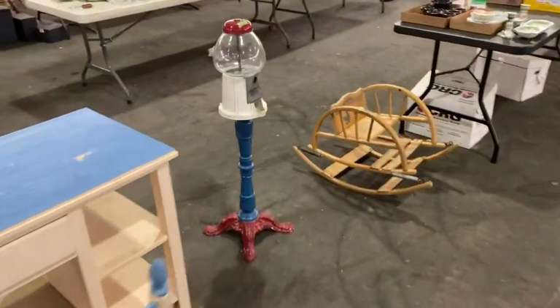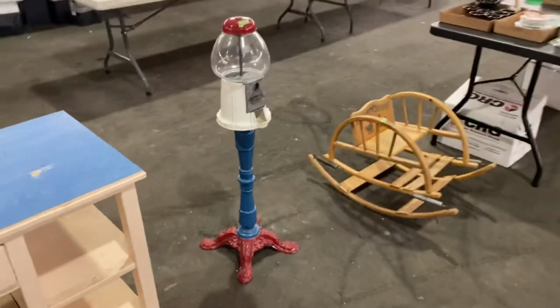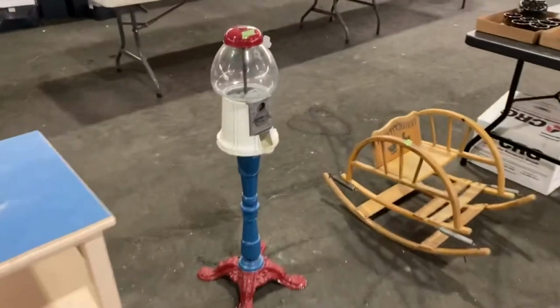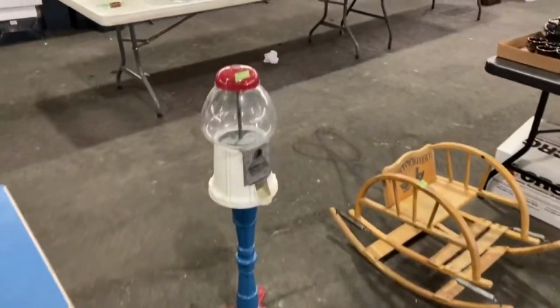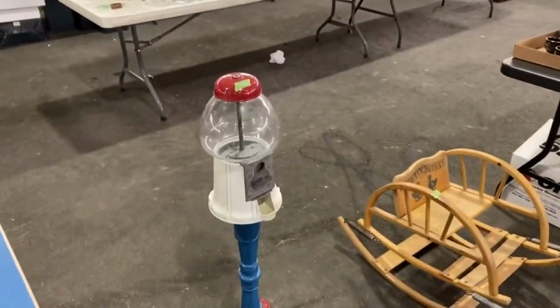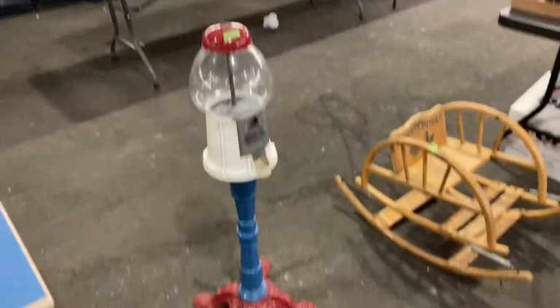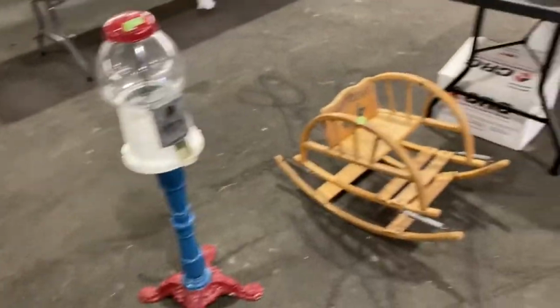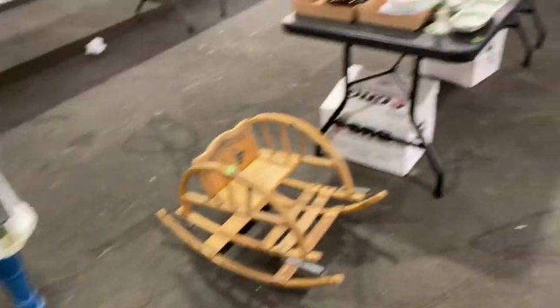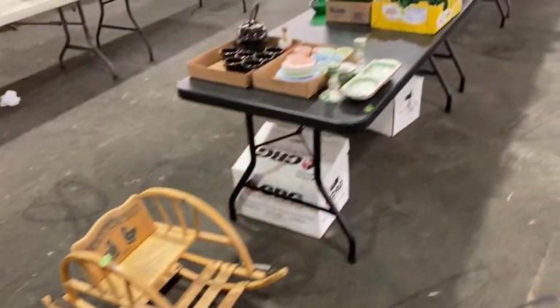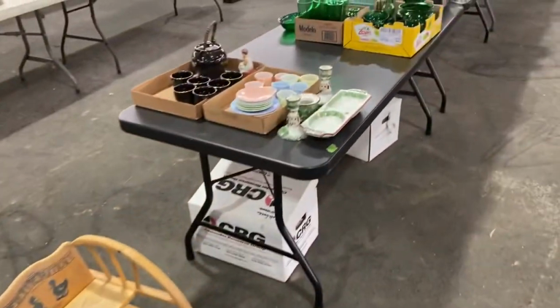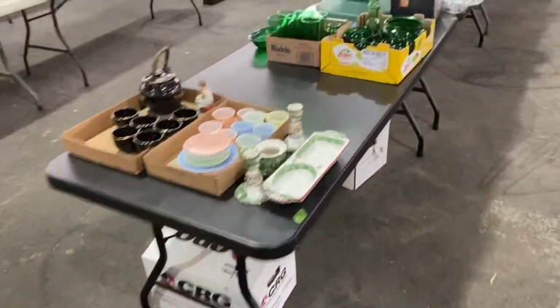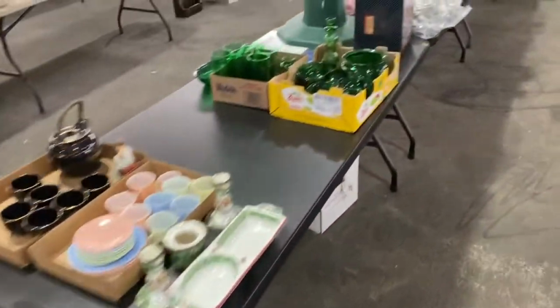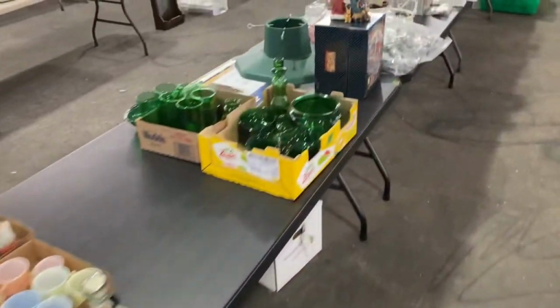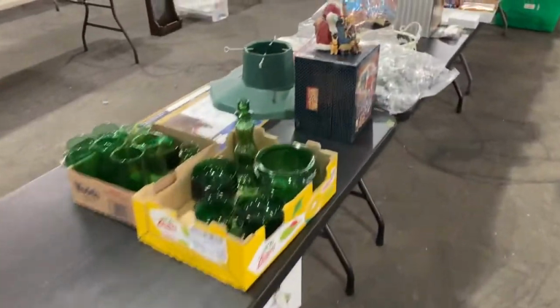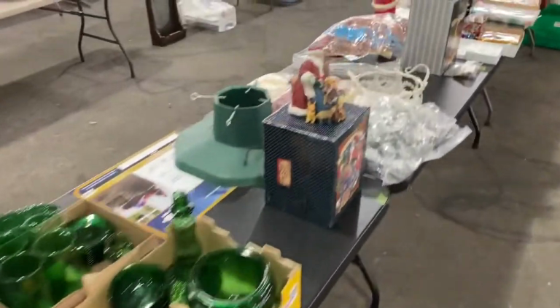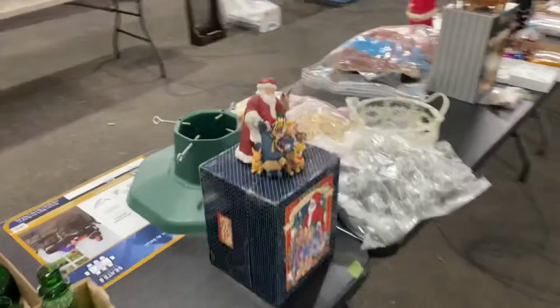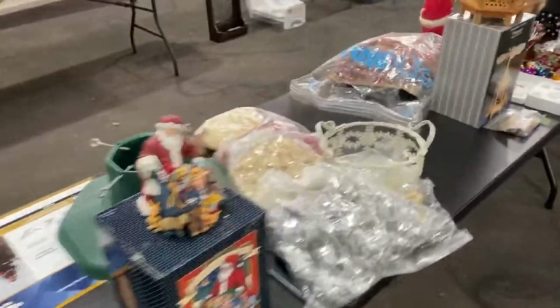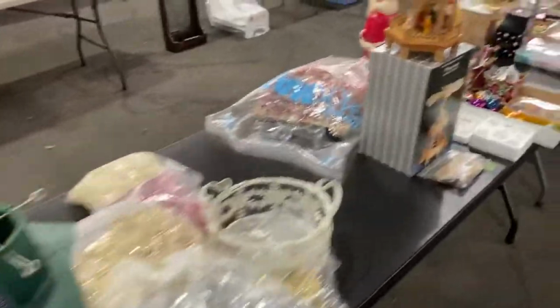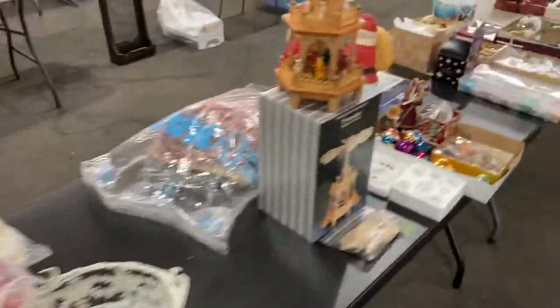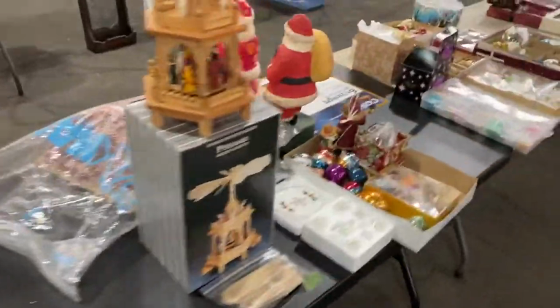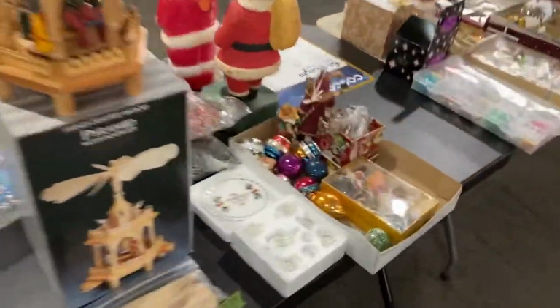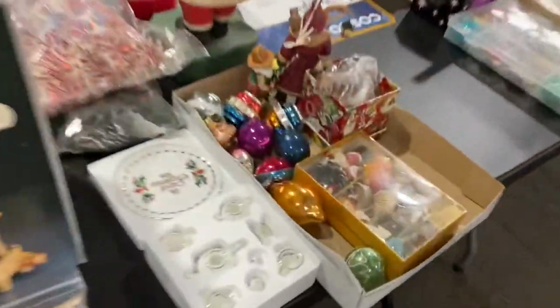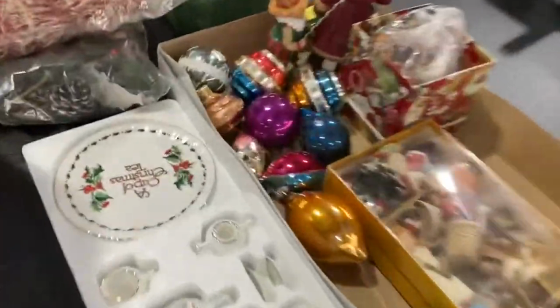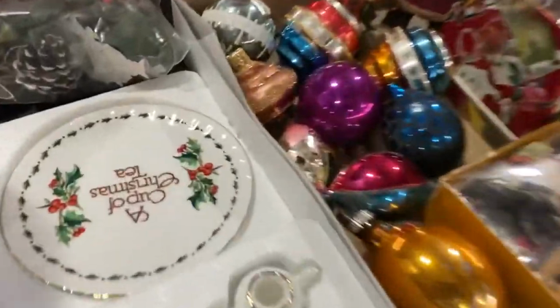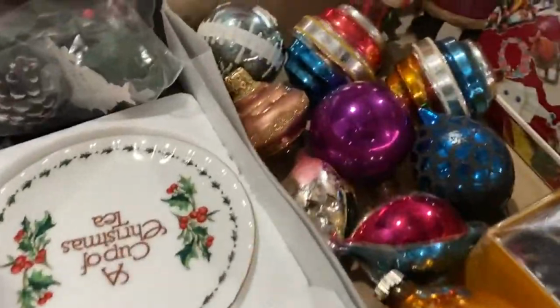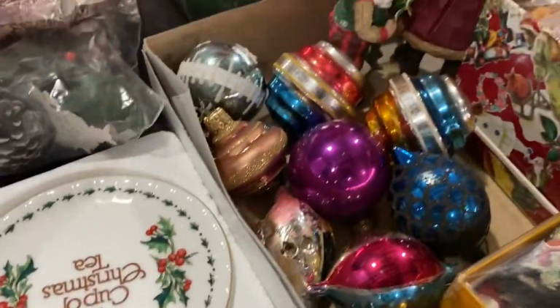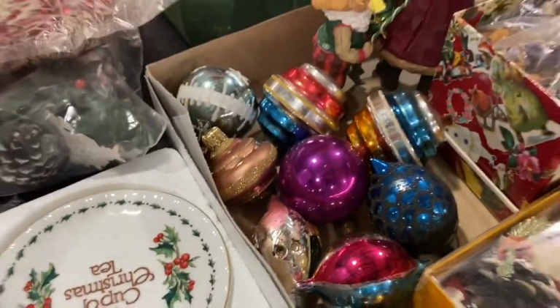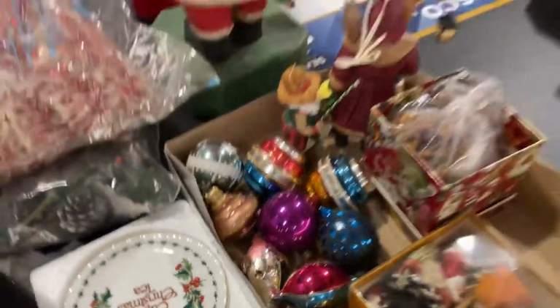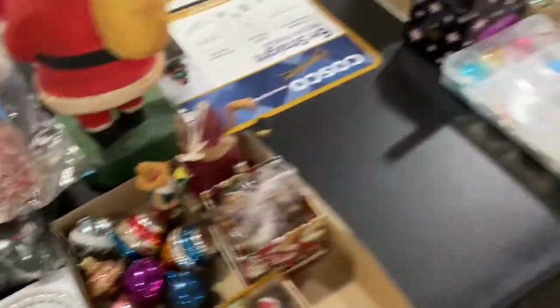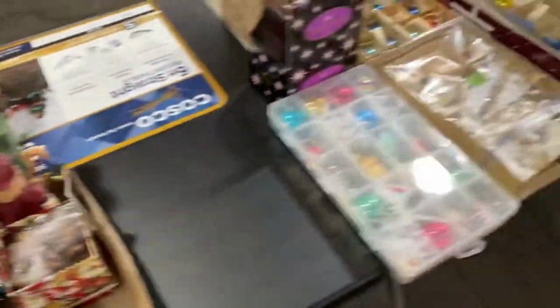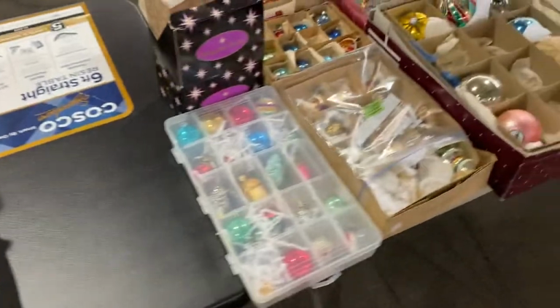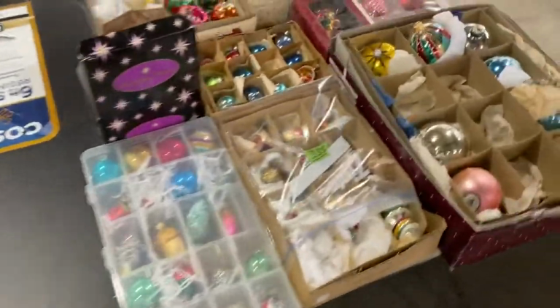Red, white, and blue candy dispenser — pretty neat there. As I said, this auction does have a large number of these glass vintage Christmas decorations.